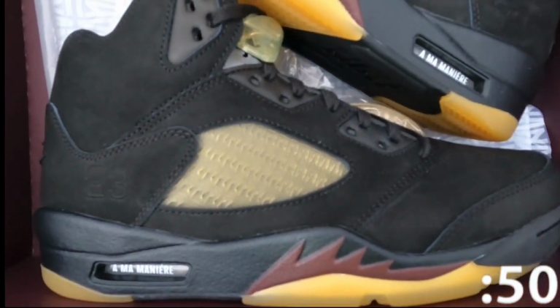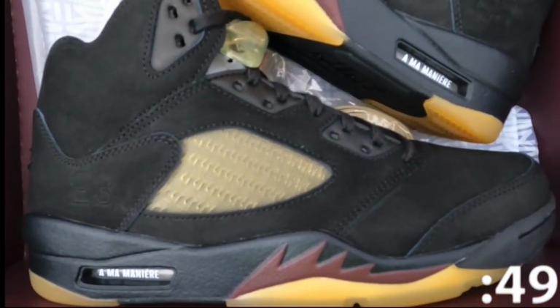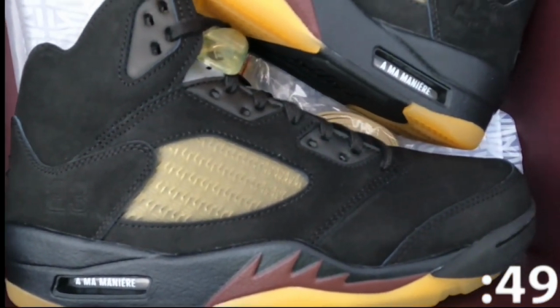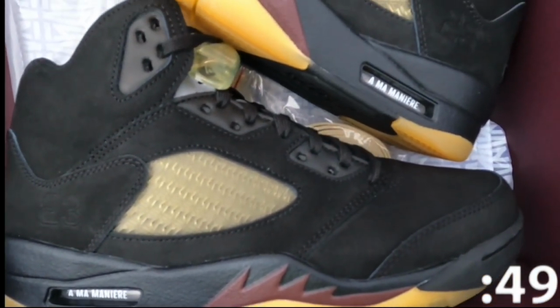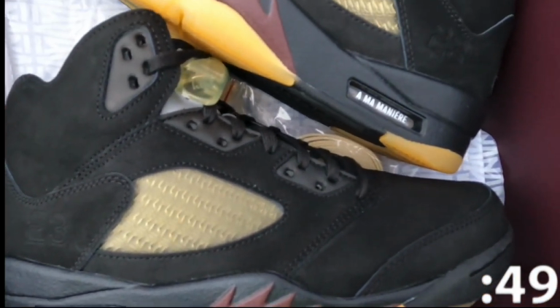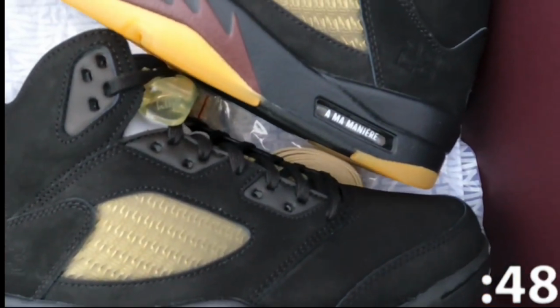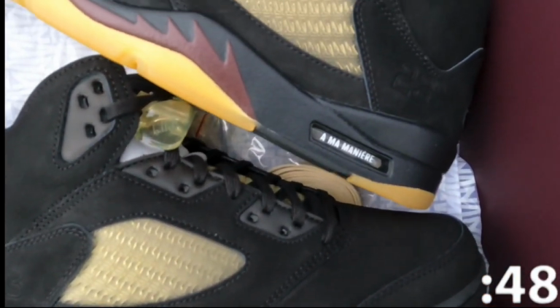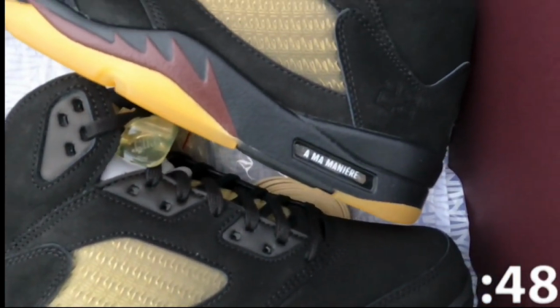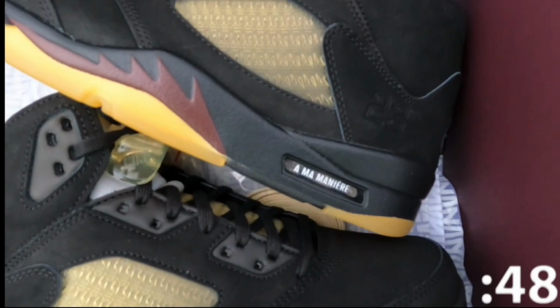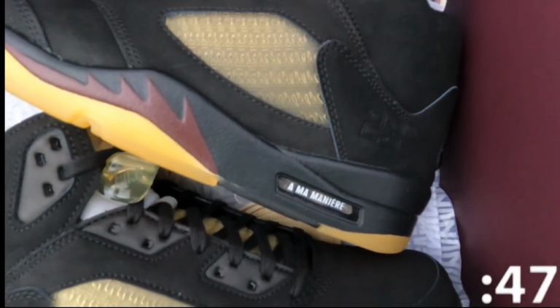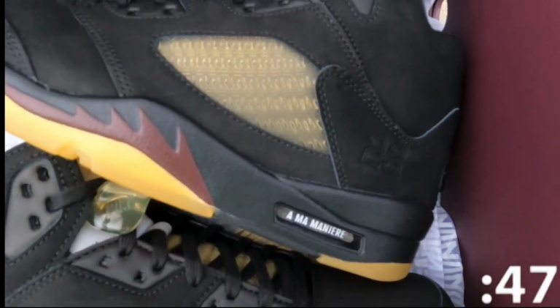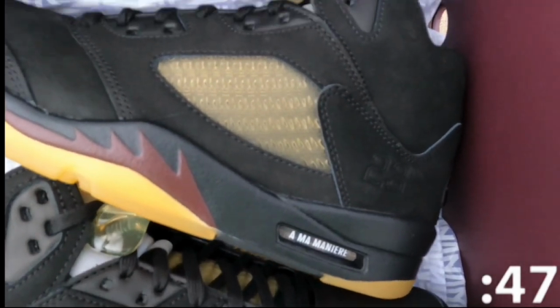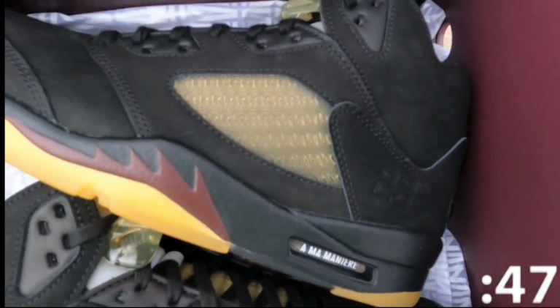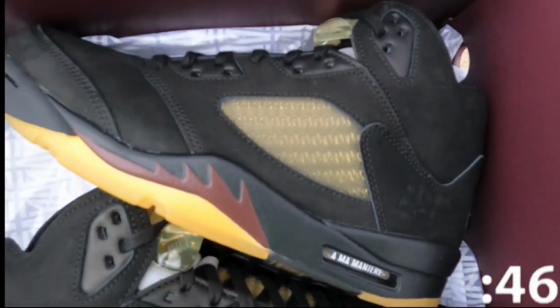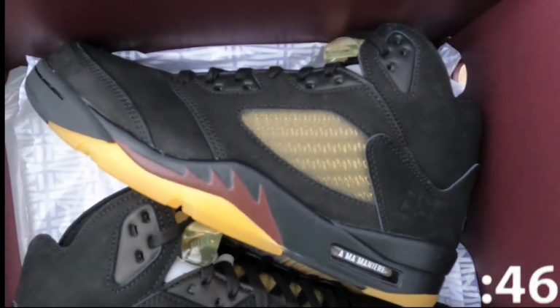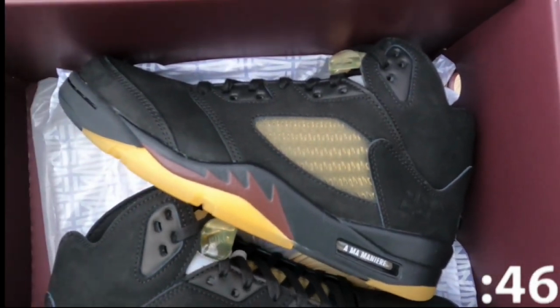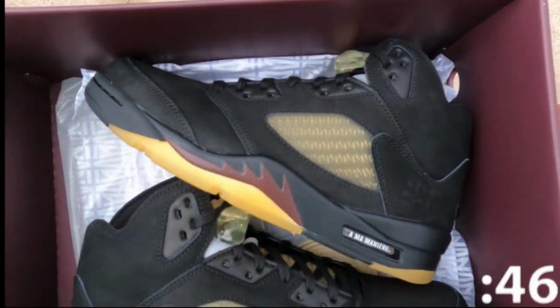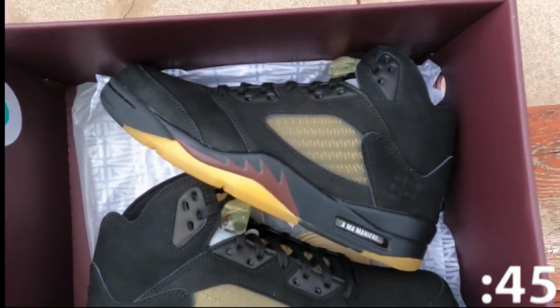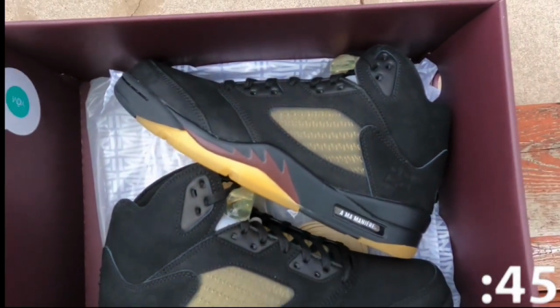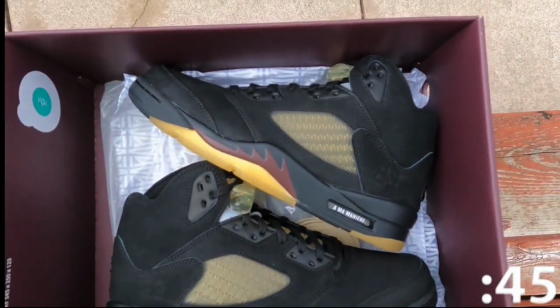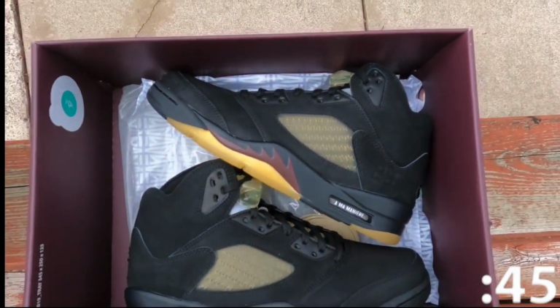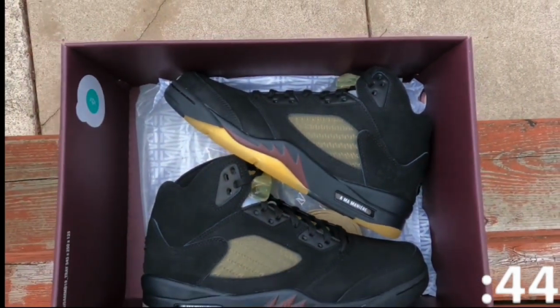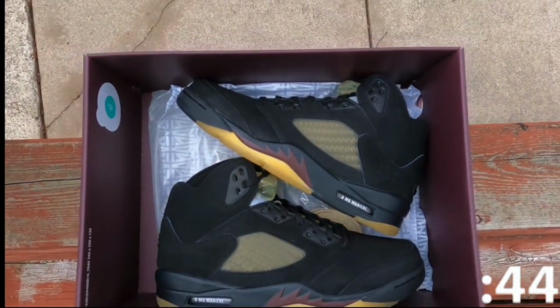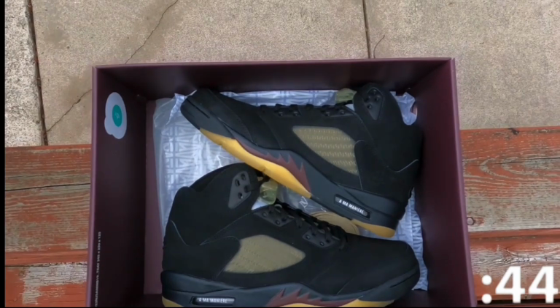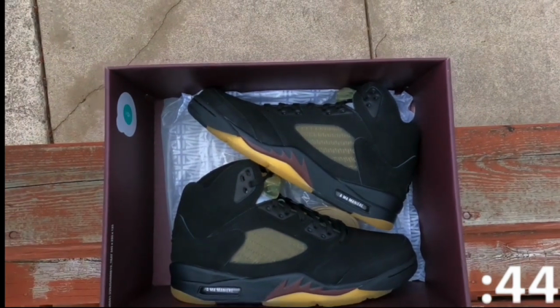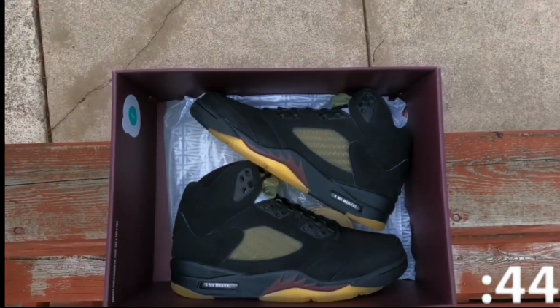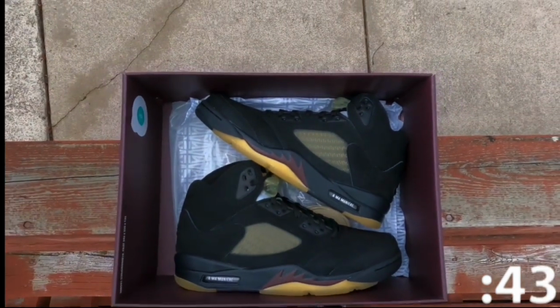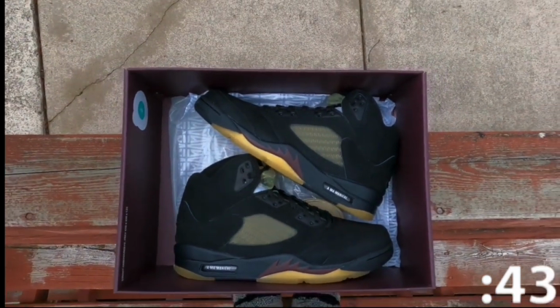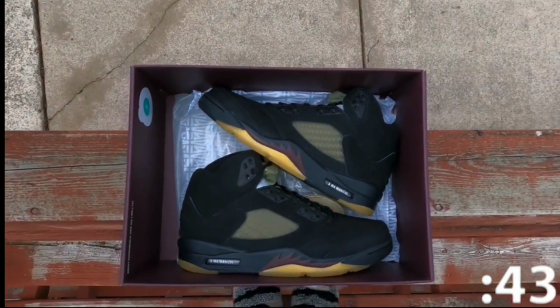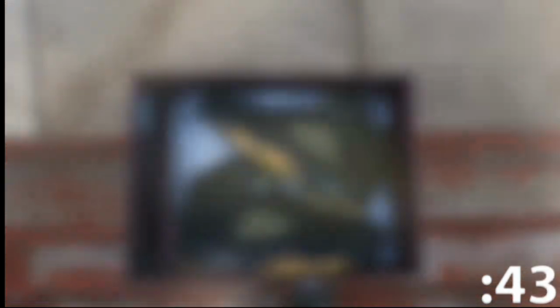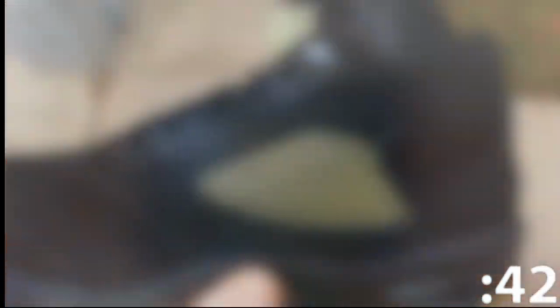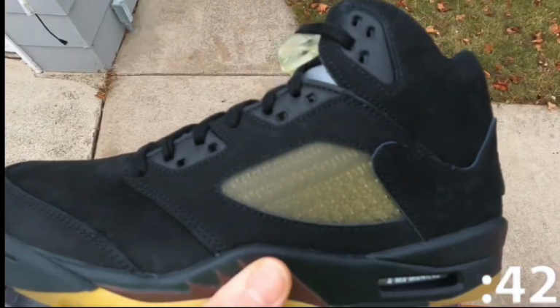The black pair was only released via the A Ma Maniere website, while the white pair was also released on the Sneakers app. When this drop originally happened, I got a 12.5, but they canceled that order, and then I got an 8.5 on a restock.